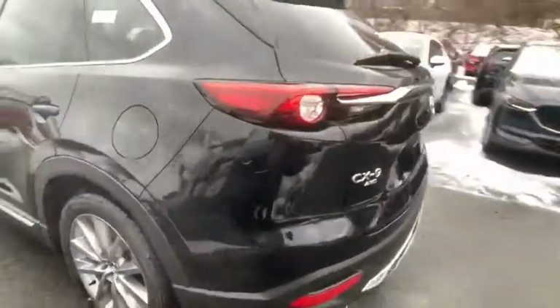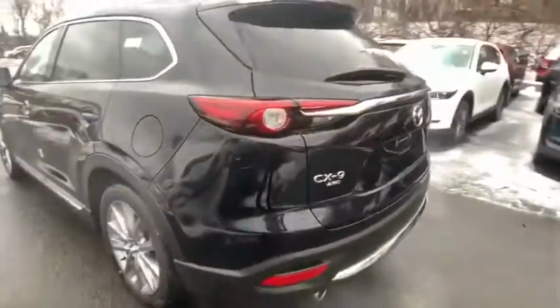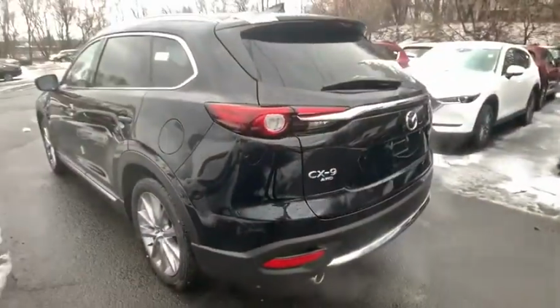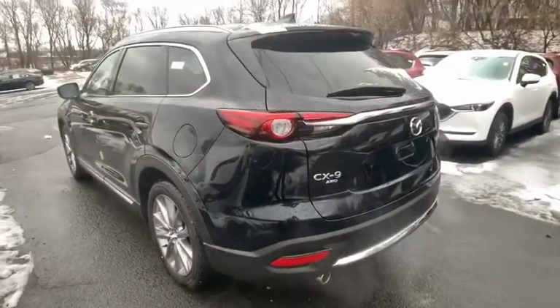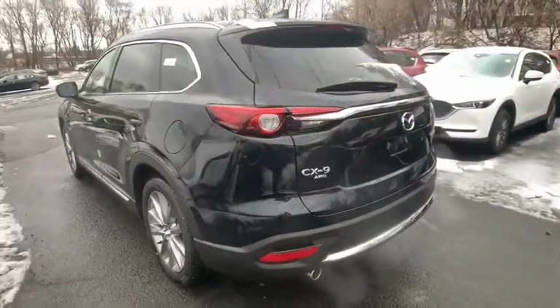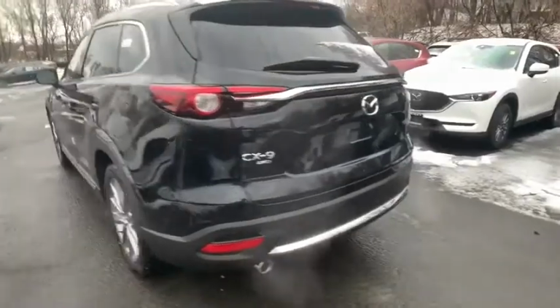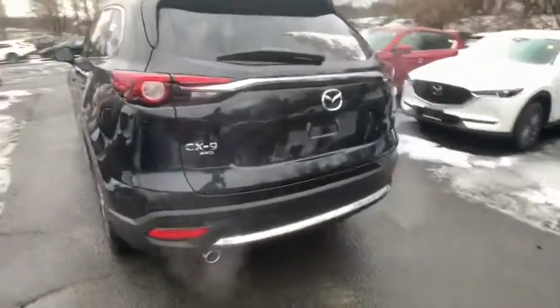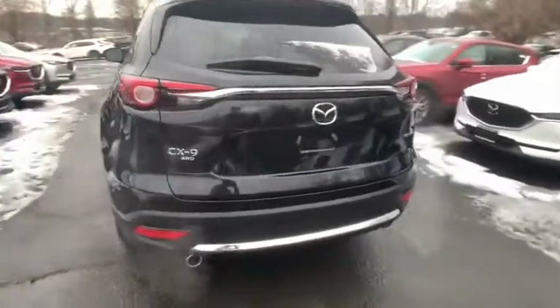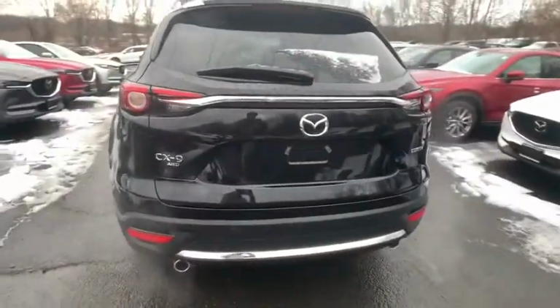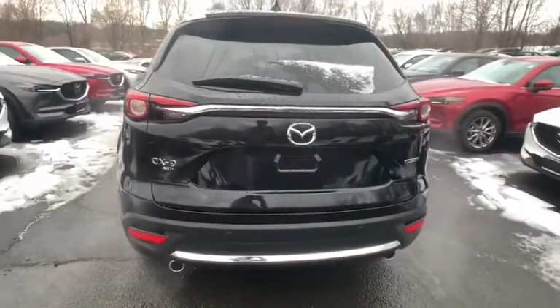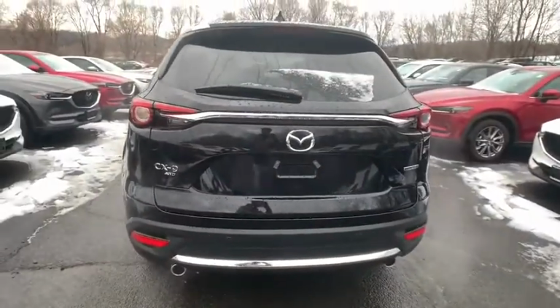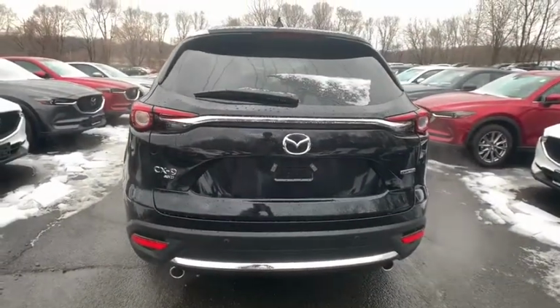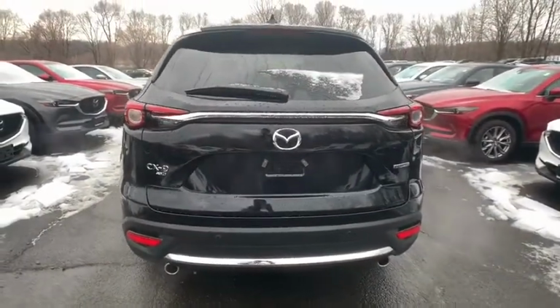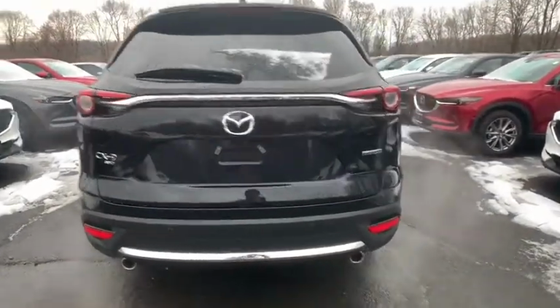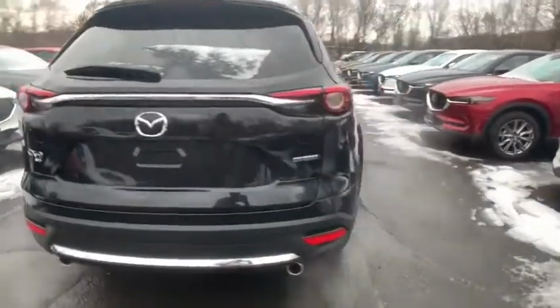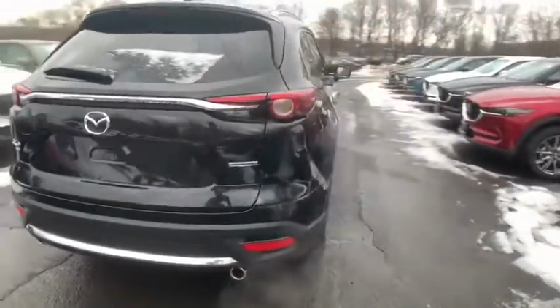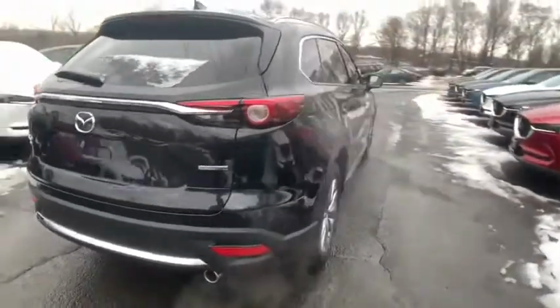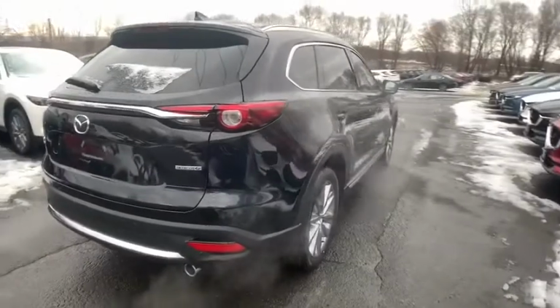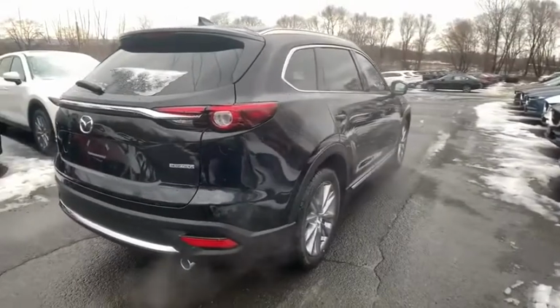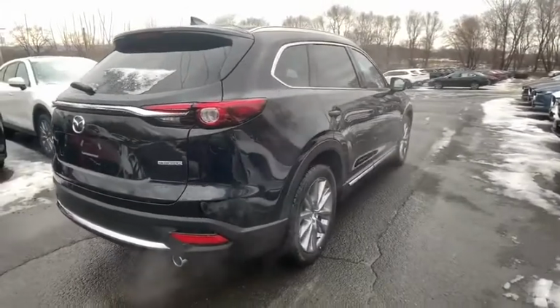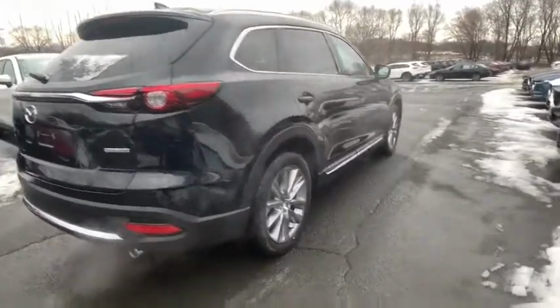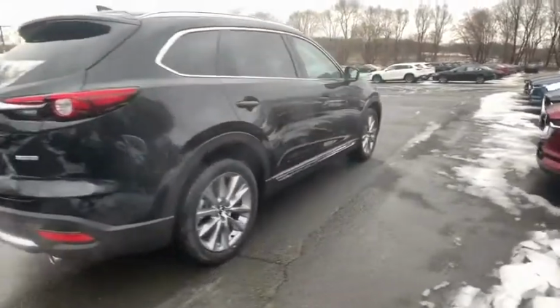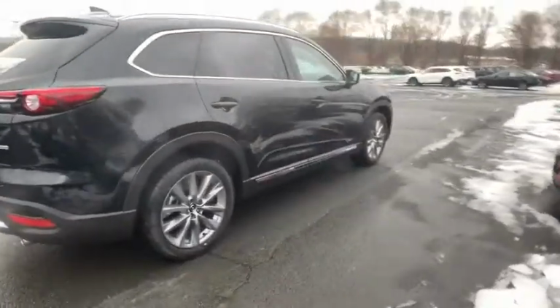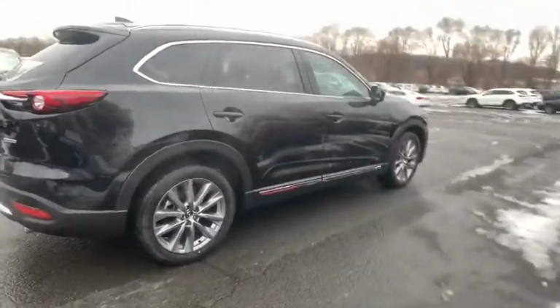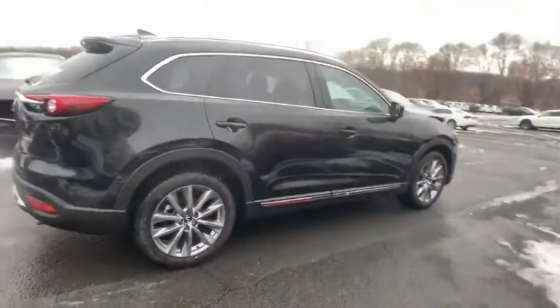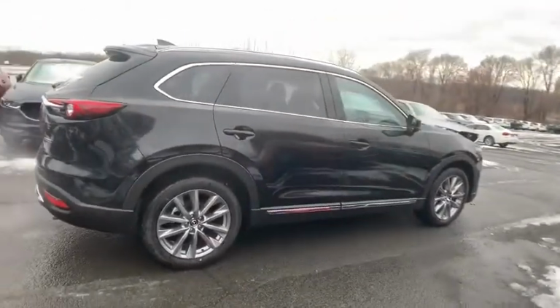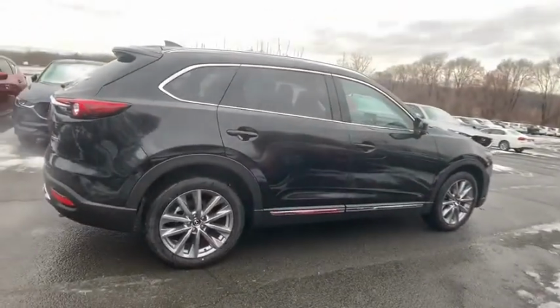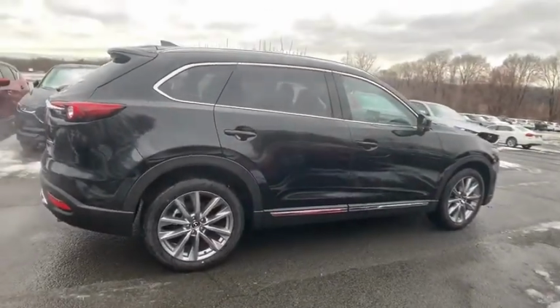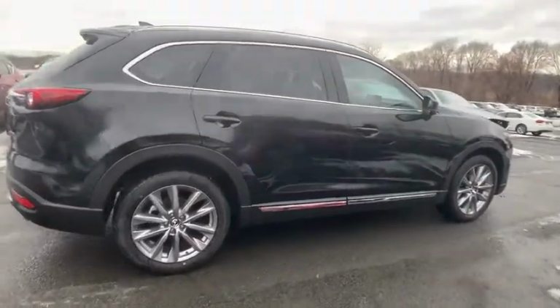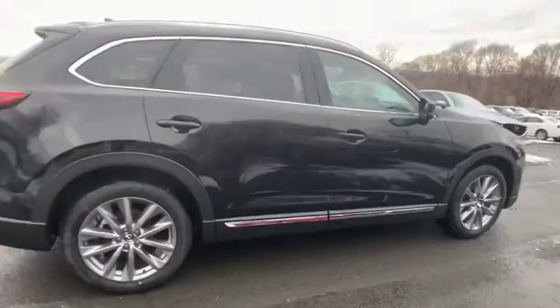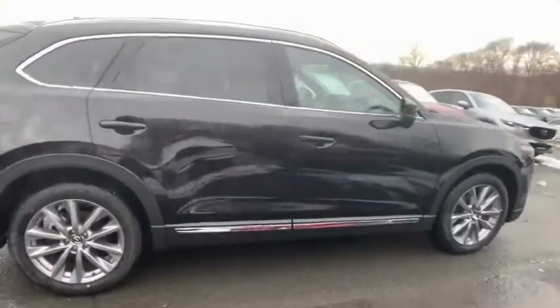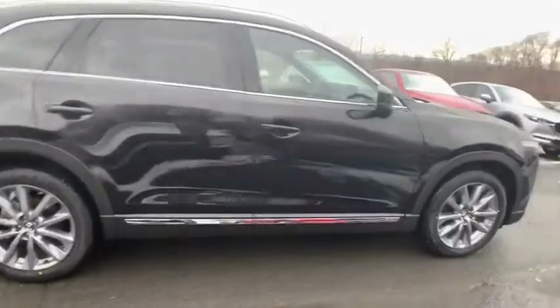This vehicle has less than 100 miles. Here are some of this vehicle's great options: power liftgate, navigation system, traction control, power passenger seat, leather-wrapped steering wheel, dual airbags, alloy wheels.